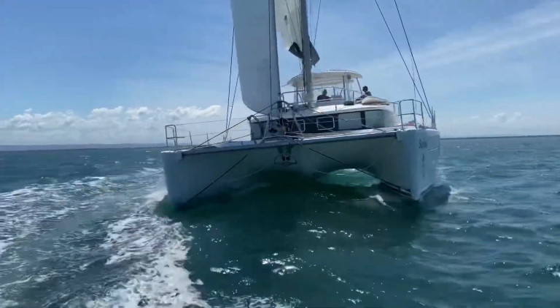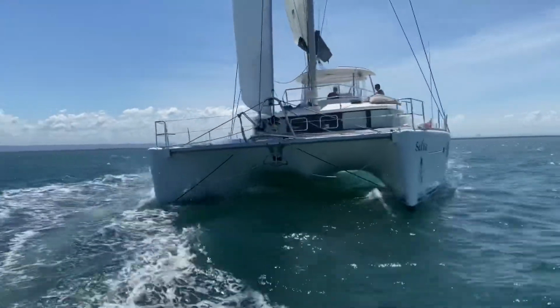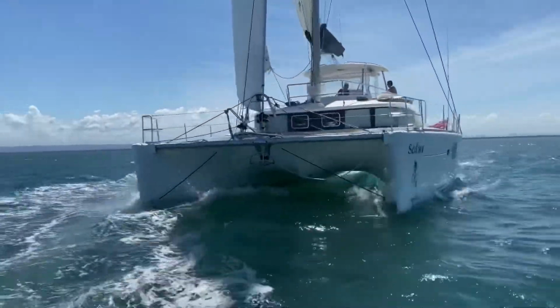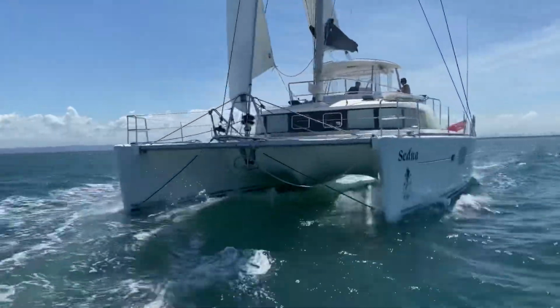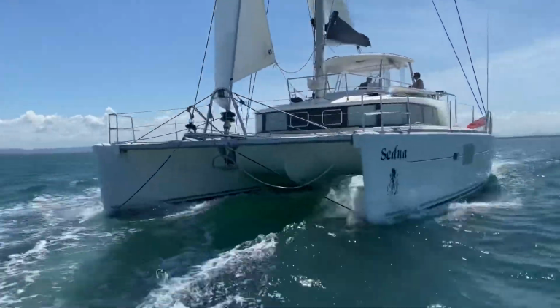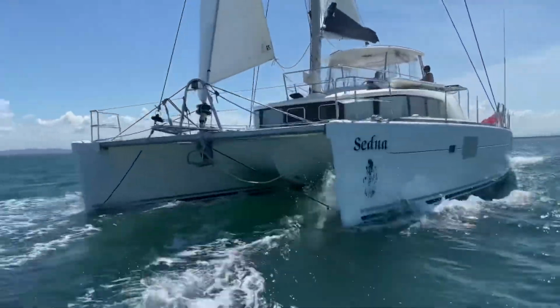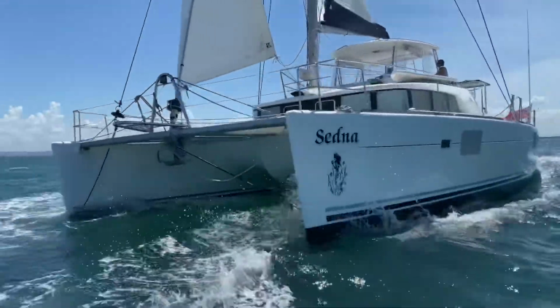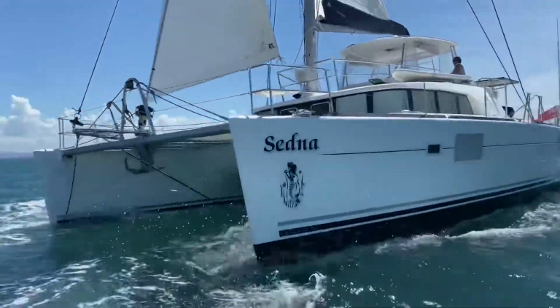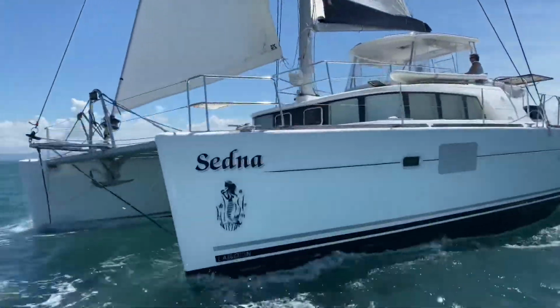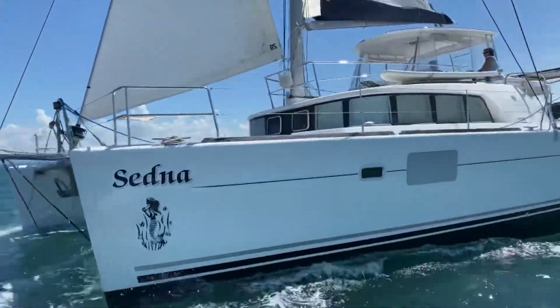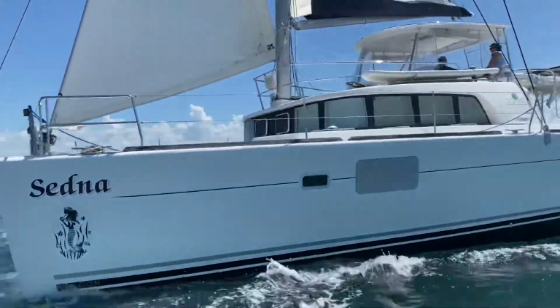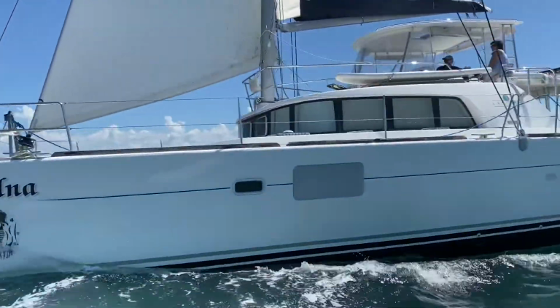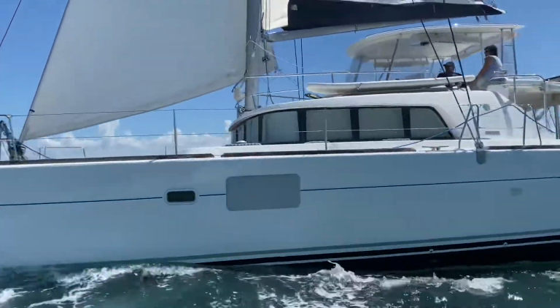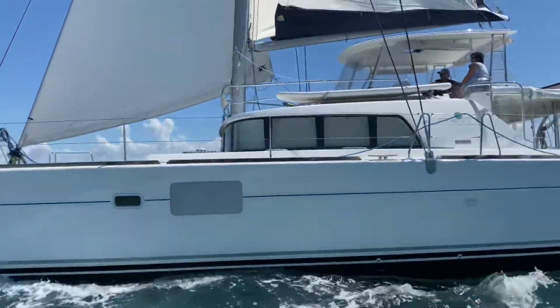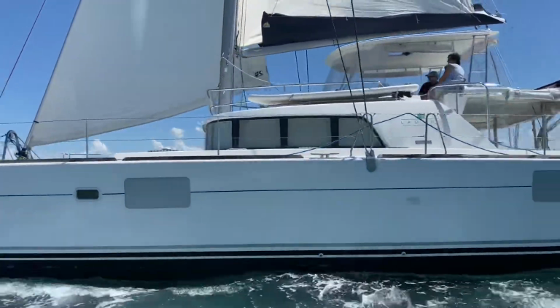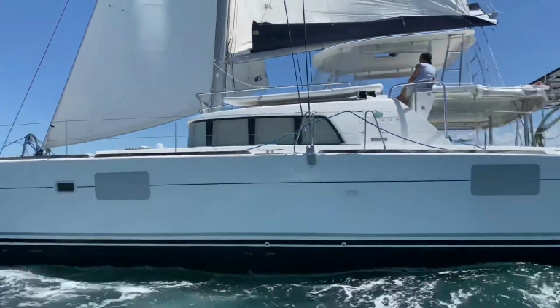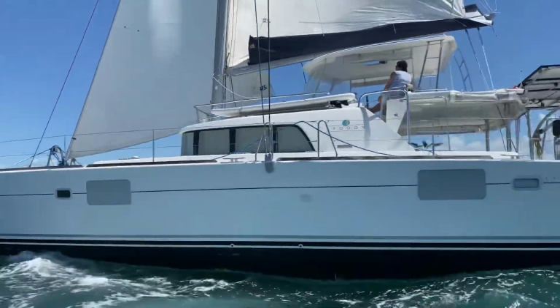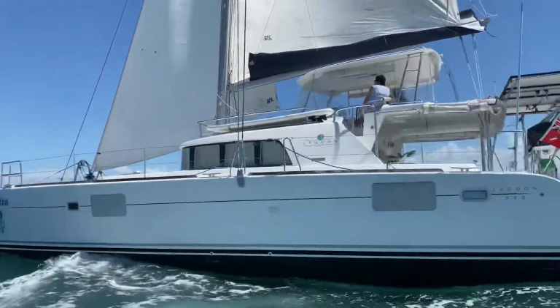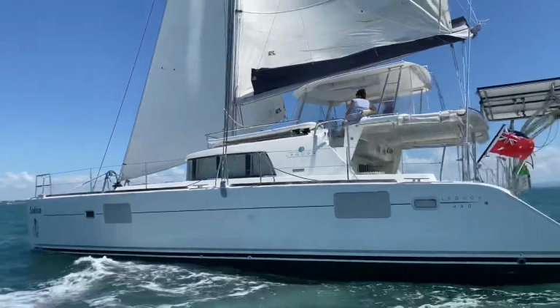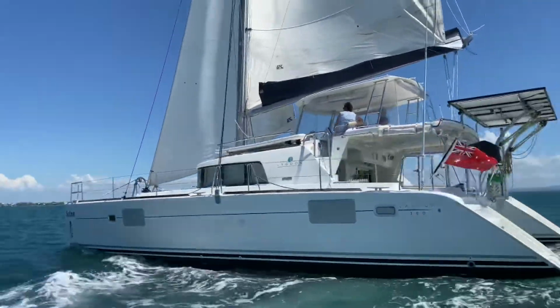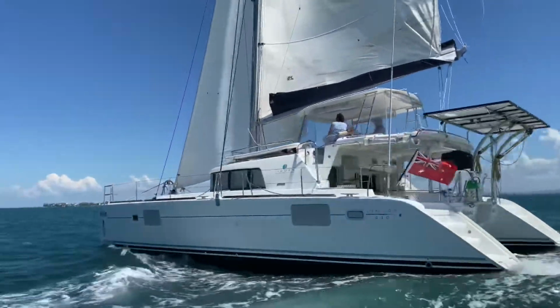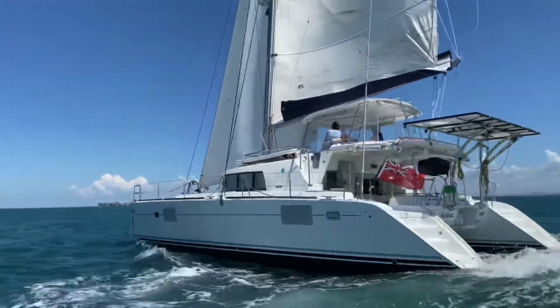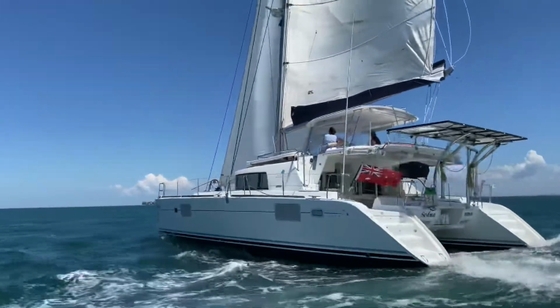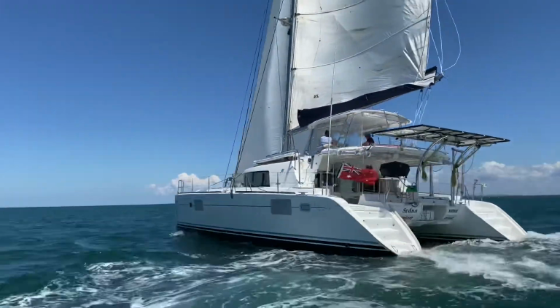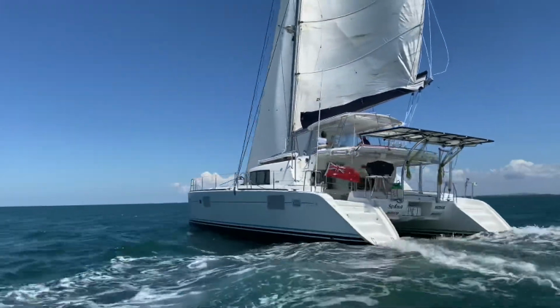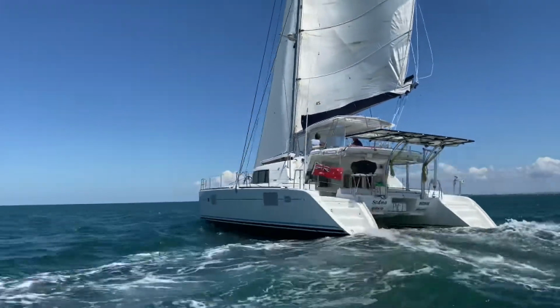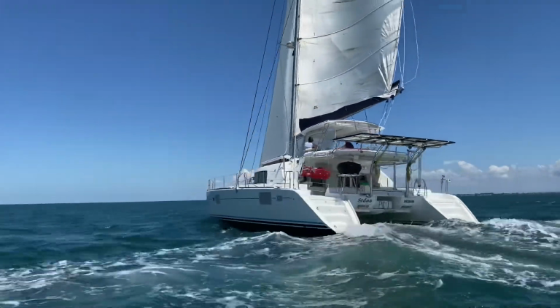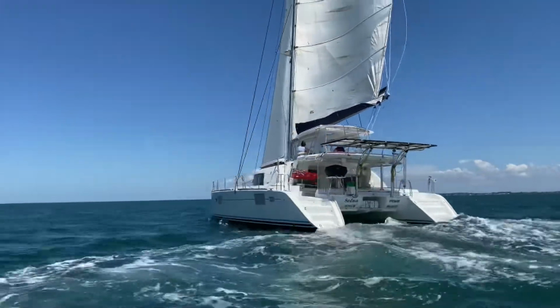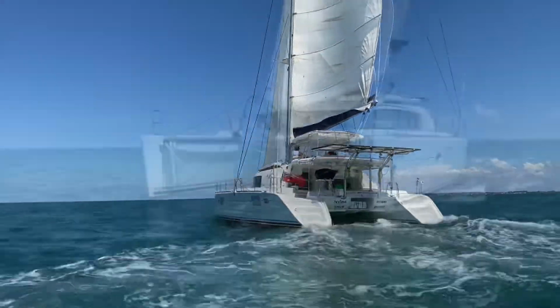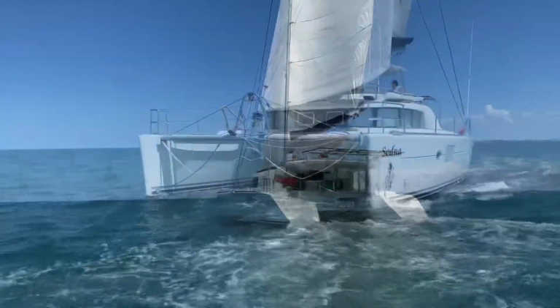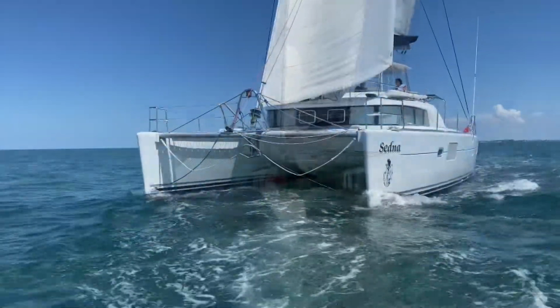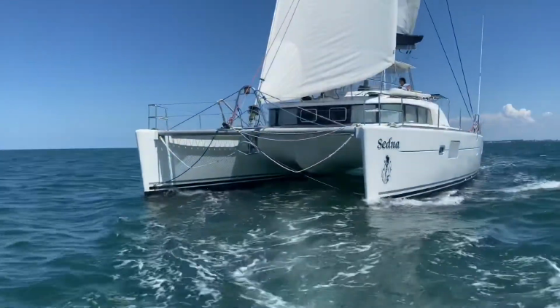She has a full batten mainsail, furling jib, and for downwind performance a gennaker with removable furler and an MPS in a sock.